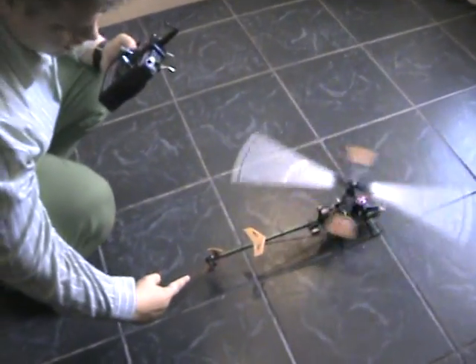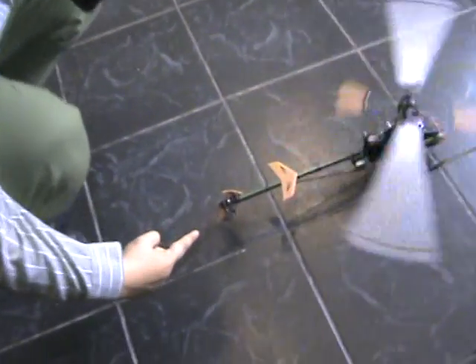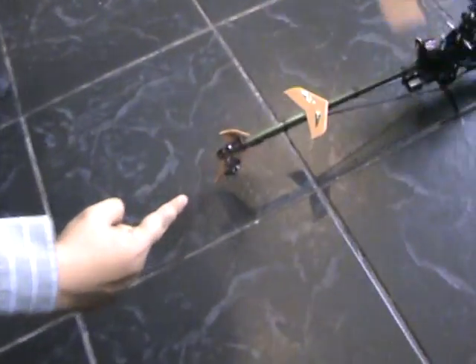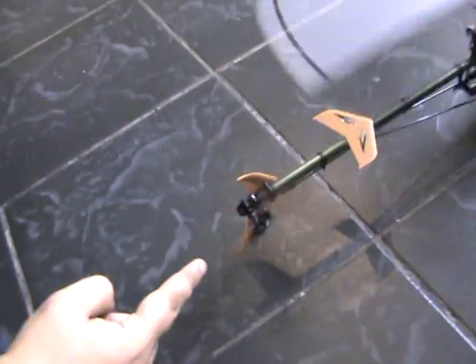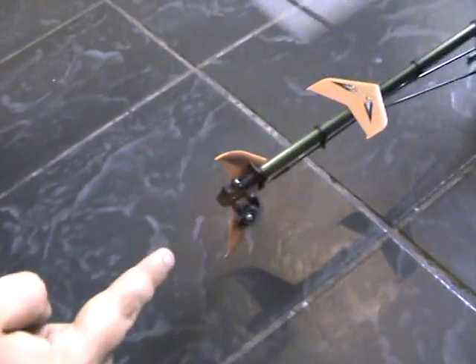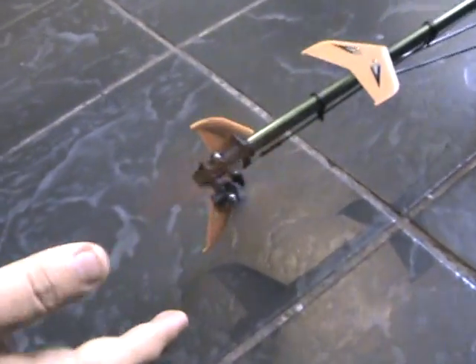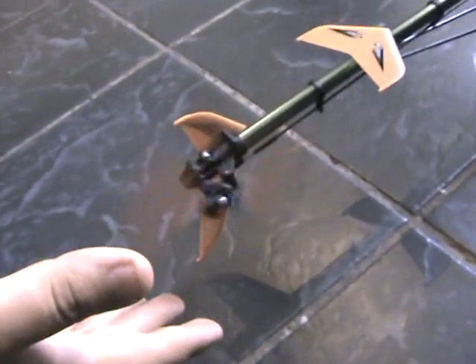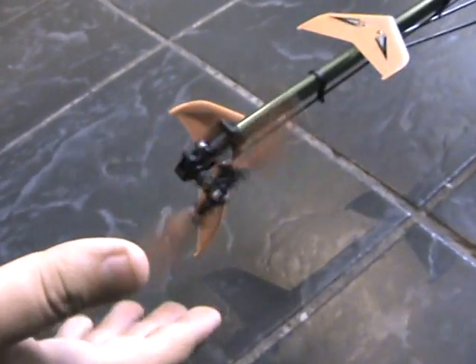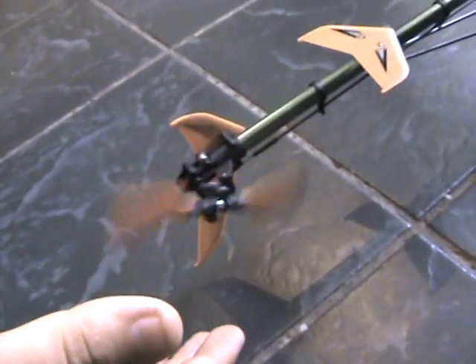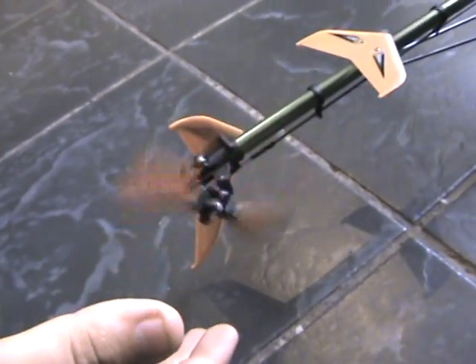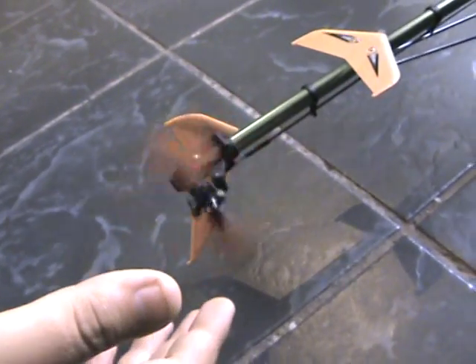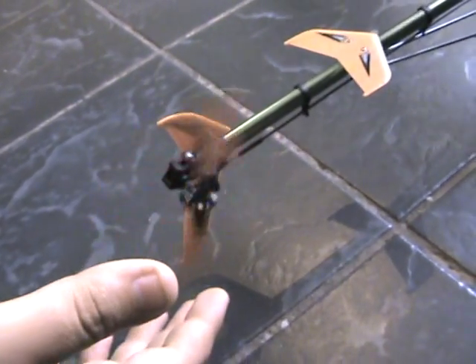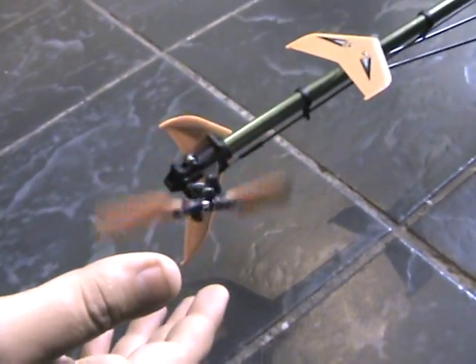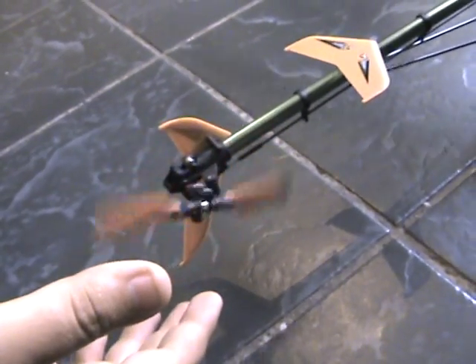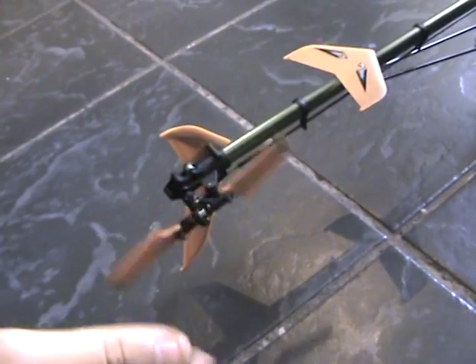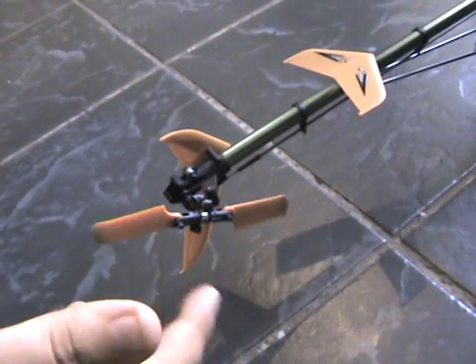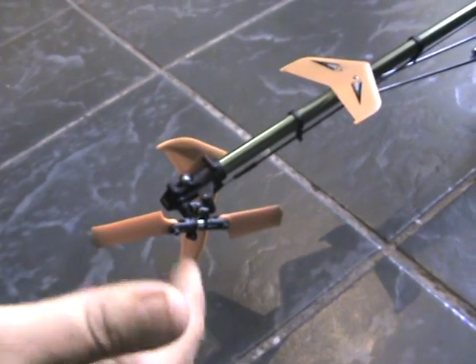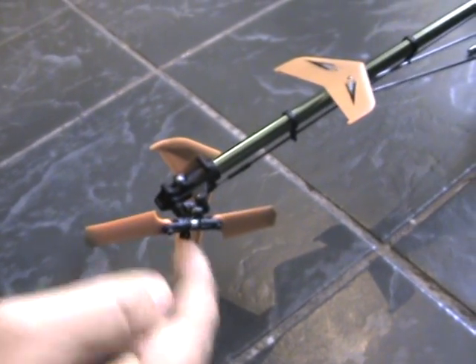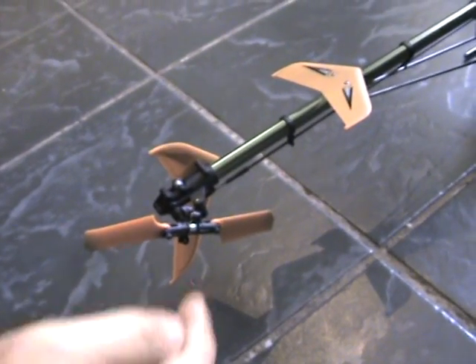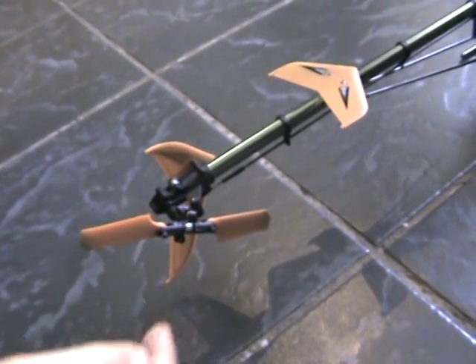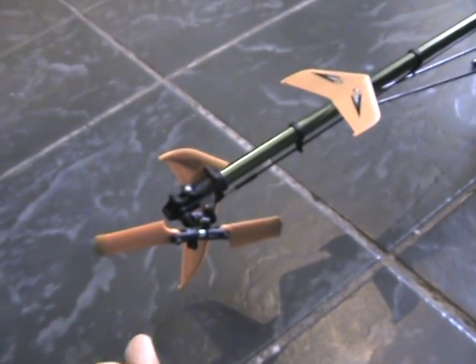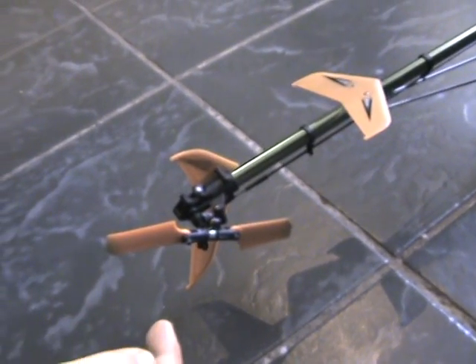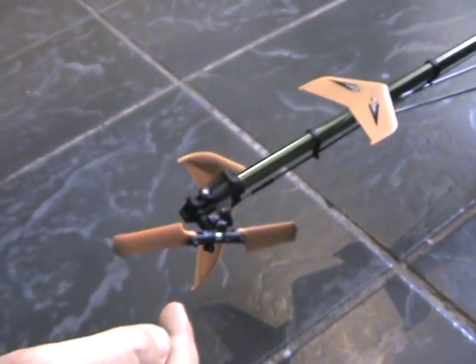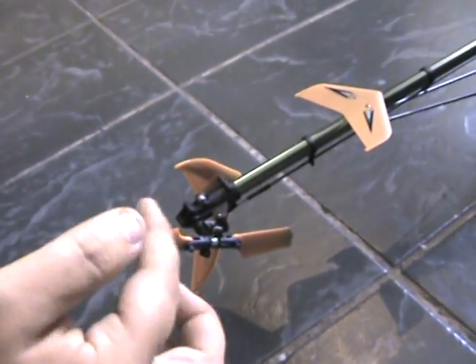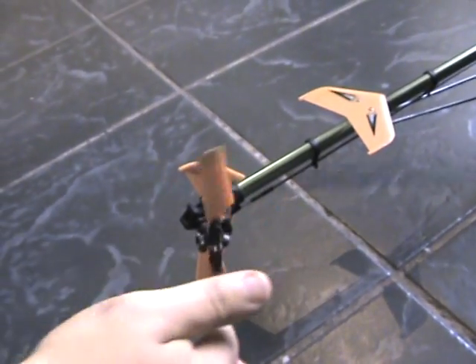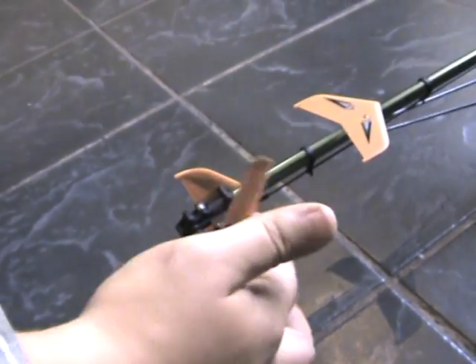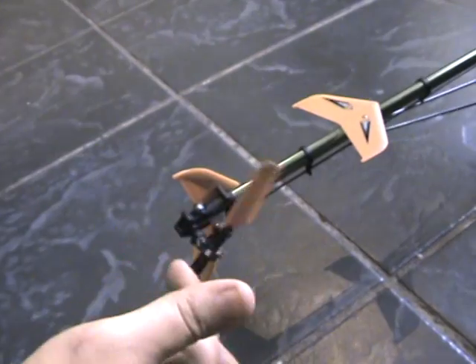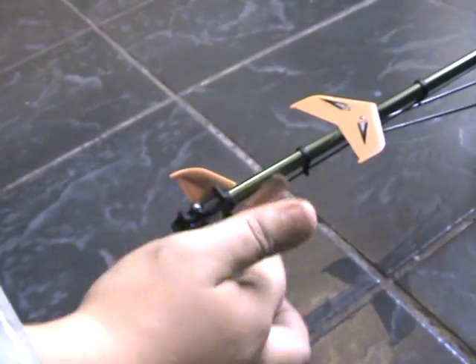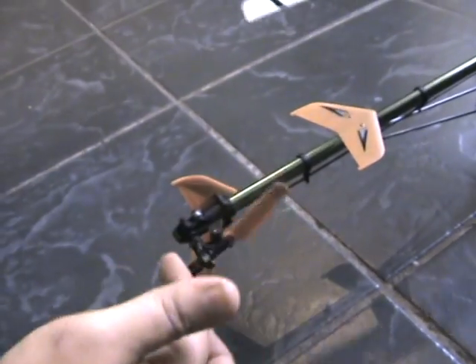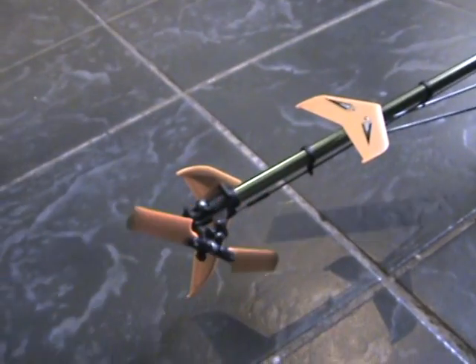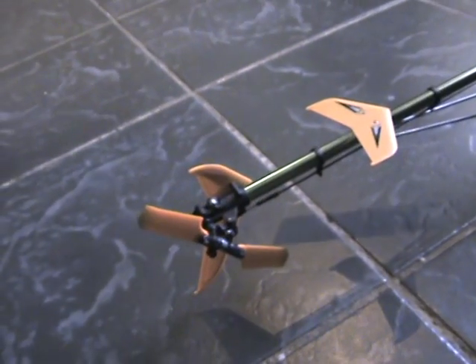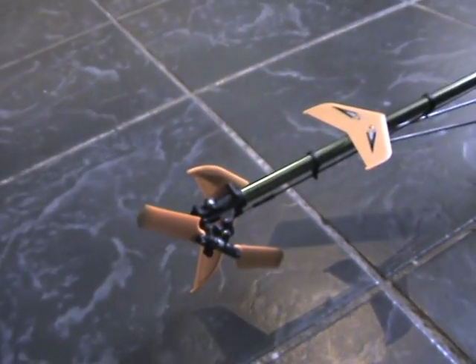If you look at the tail blade, it is spinning in an anti-clockwise direction as it is supposed to be spinning. It is spinning that way around, which is anti-clockwise.